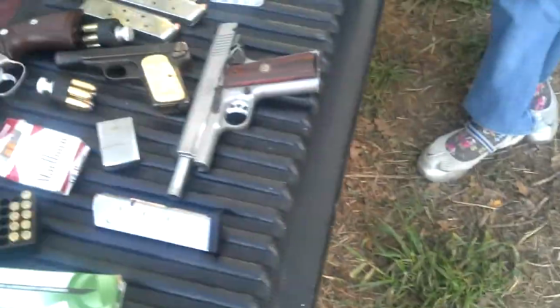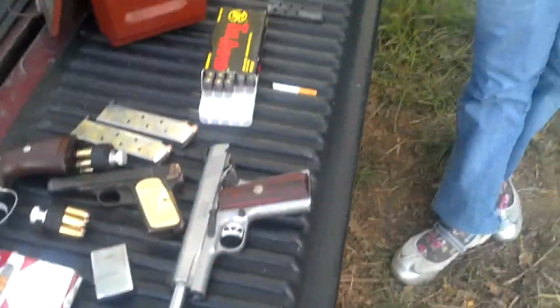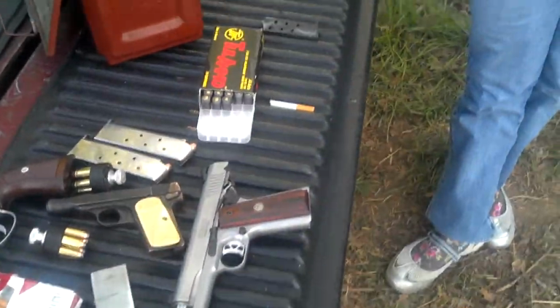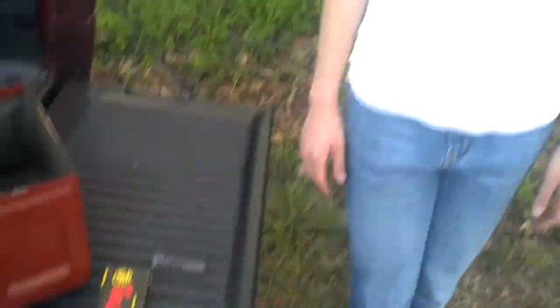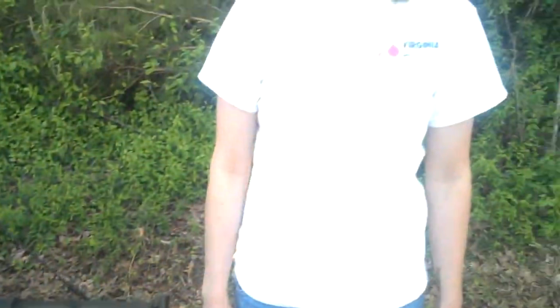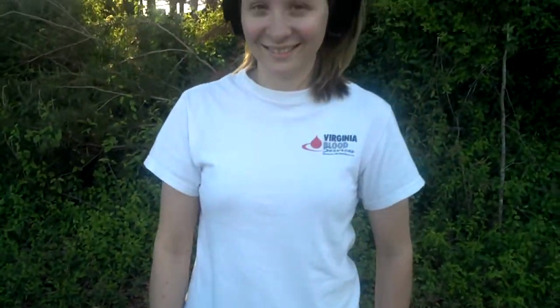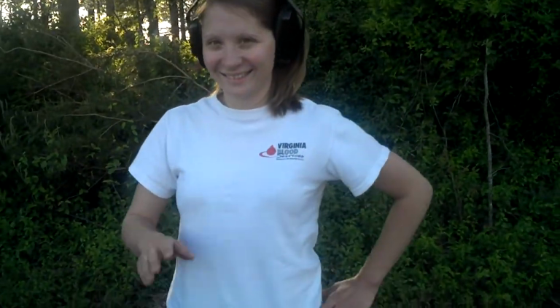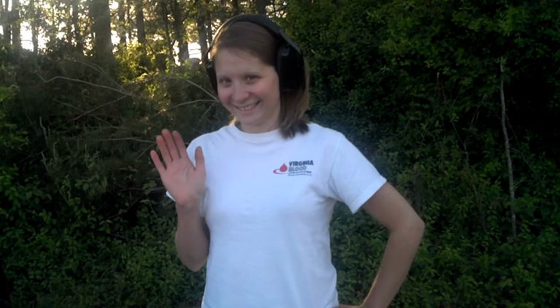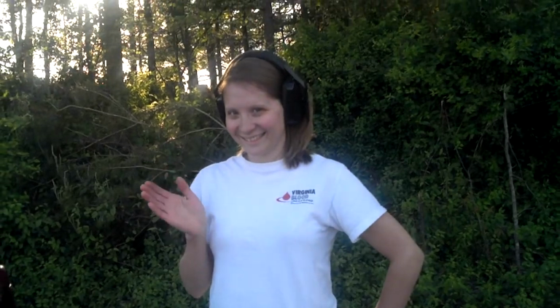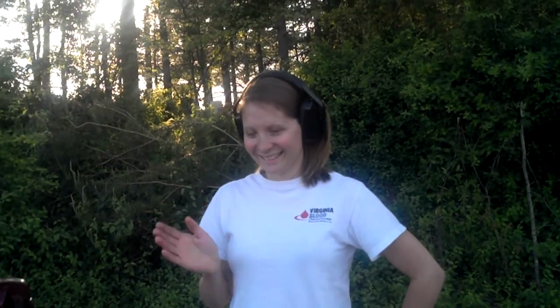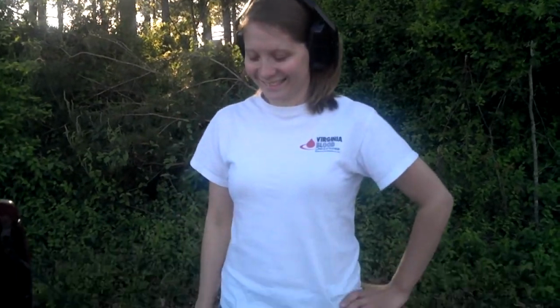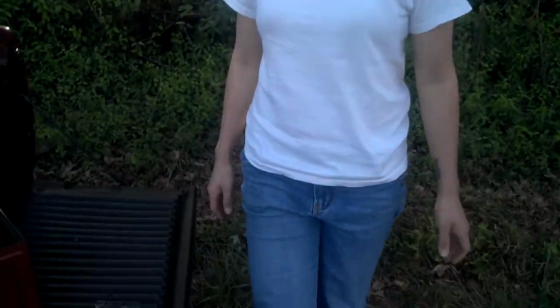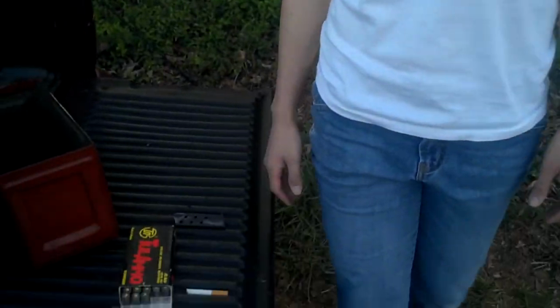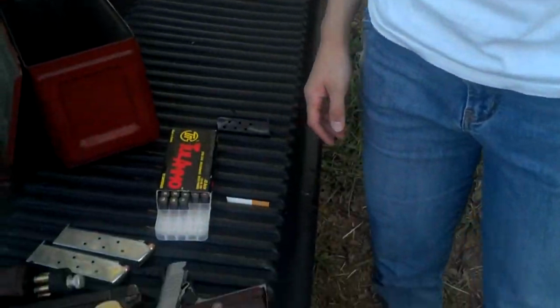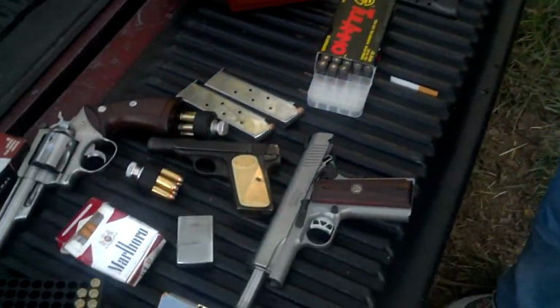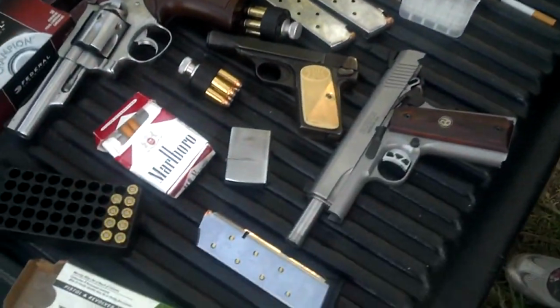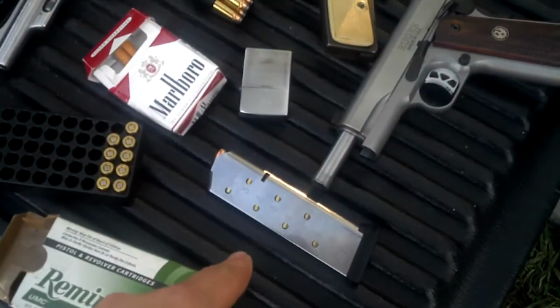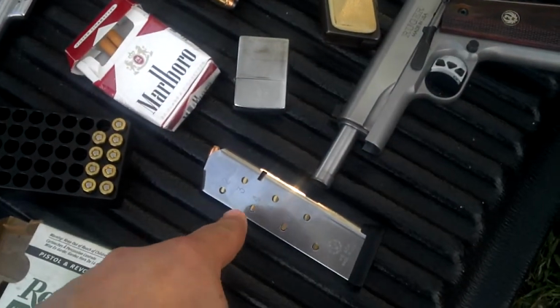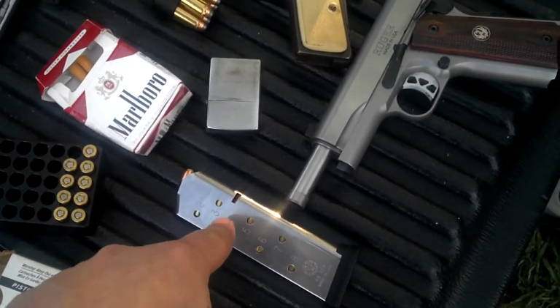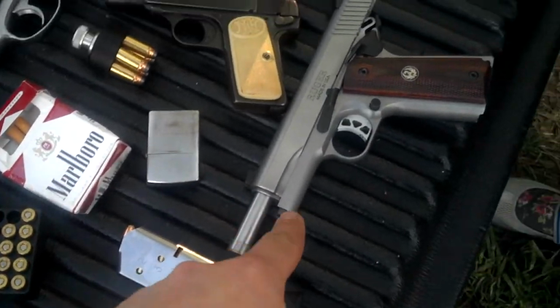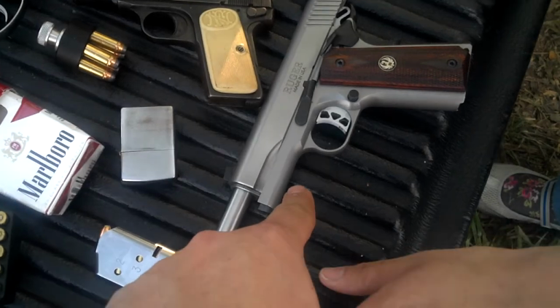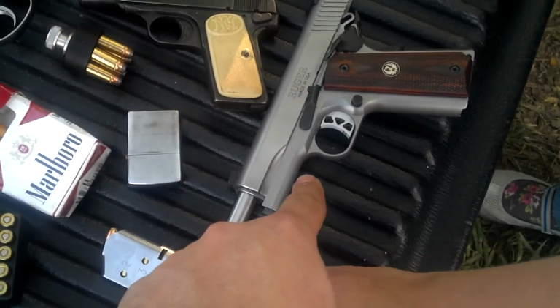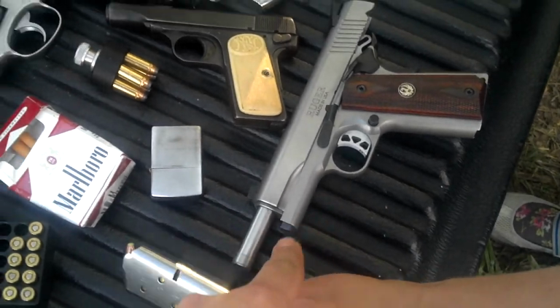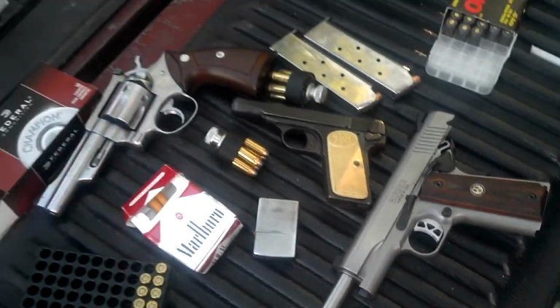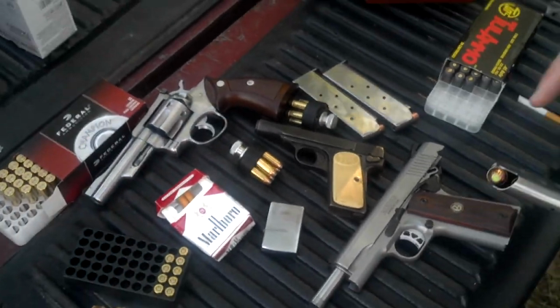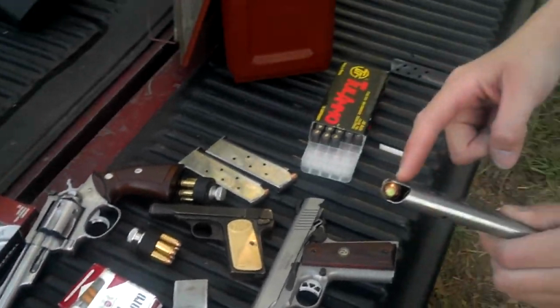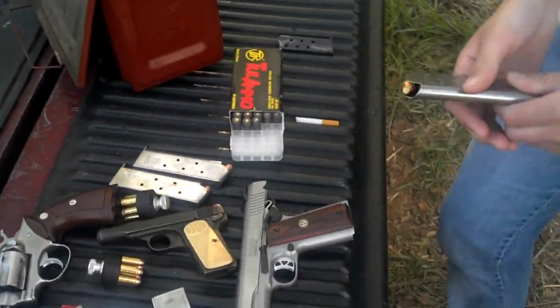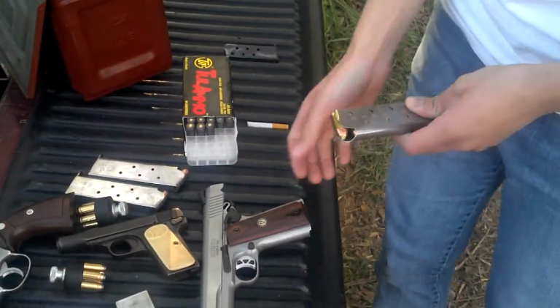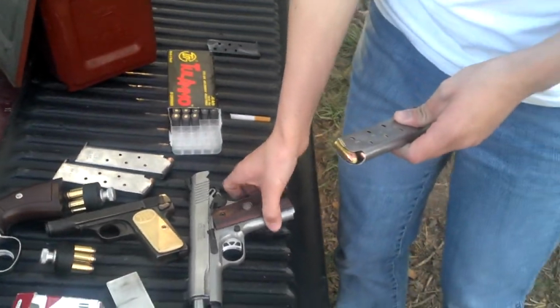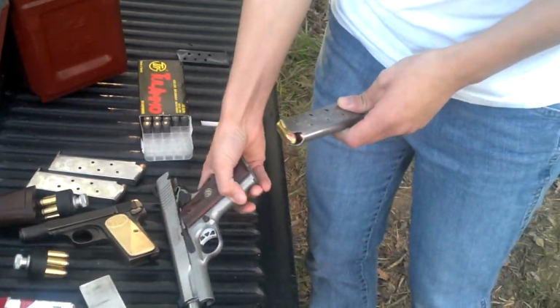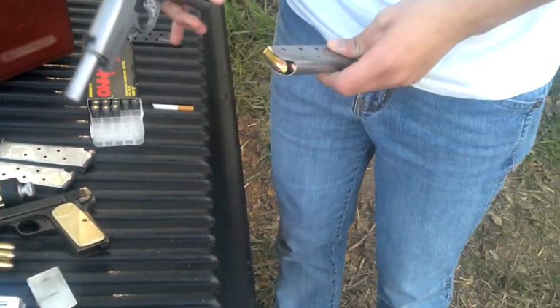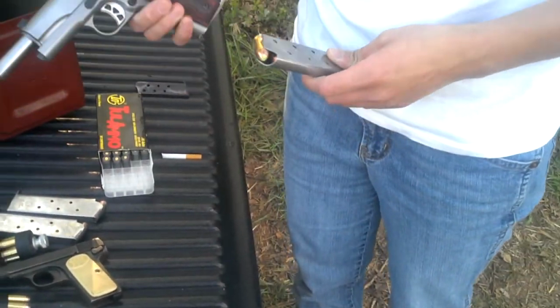All right friends, this is my cousin and good friend Tiffany, and she's gonna be the first one to shoot some of these zombie rounds through my SR 1911. I want to go ahead and load those up for us.